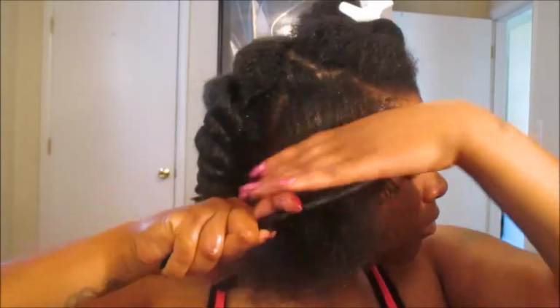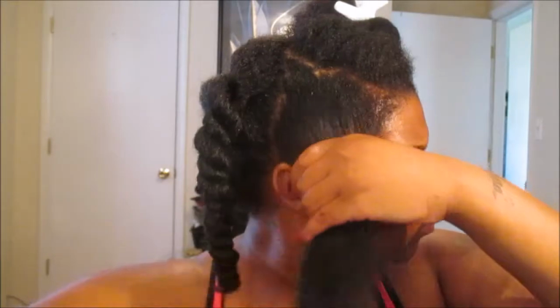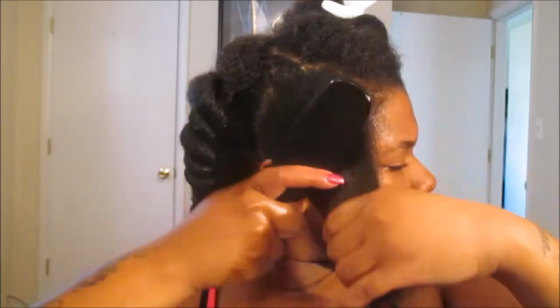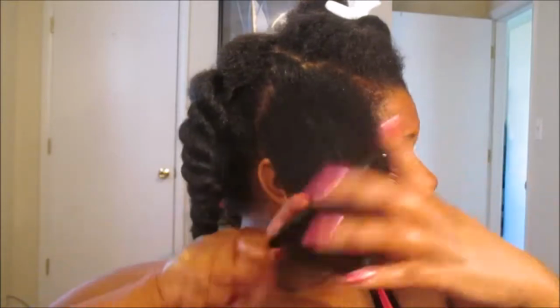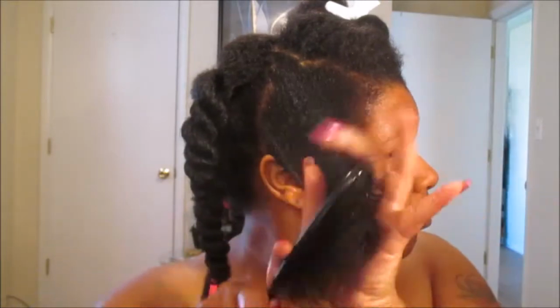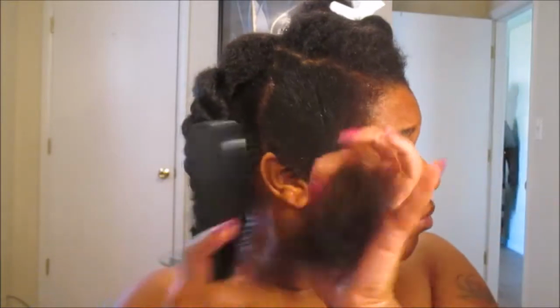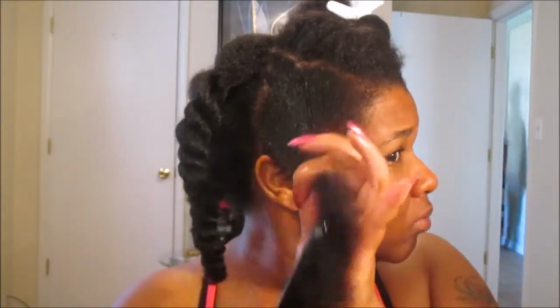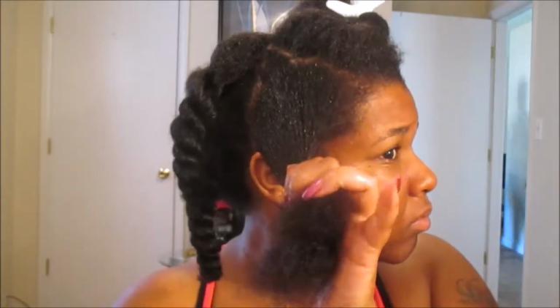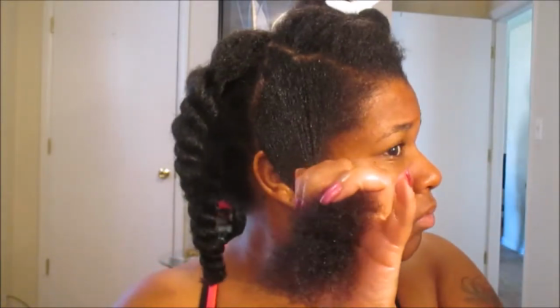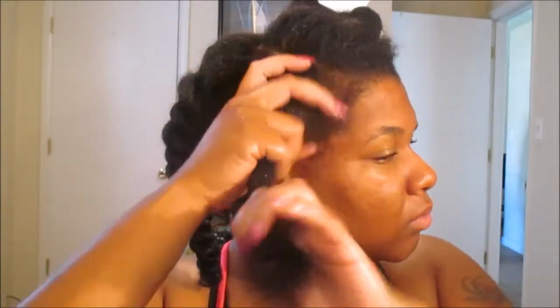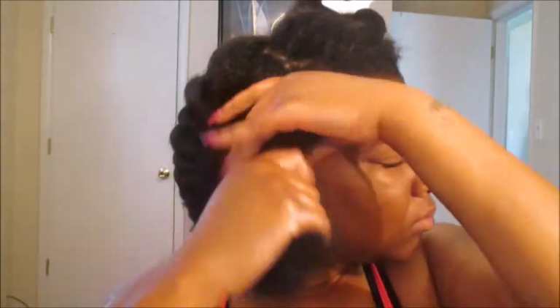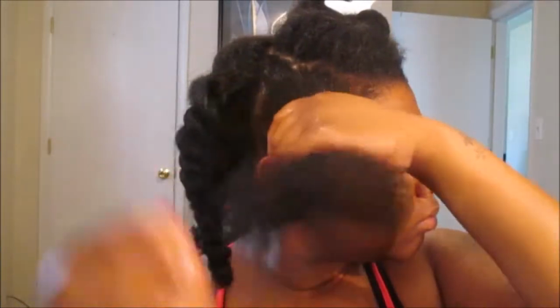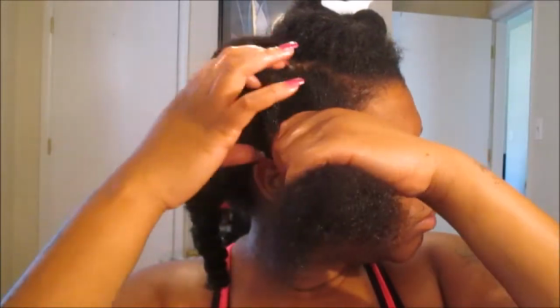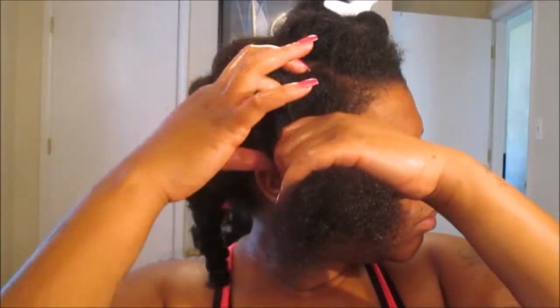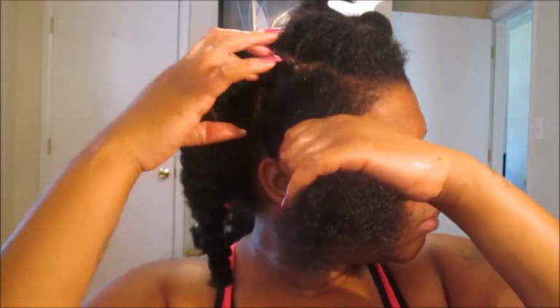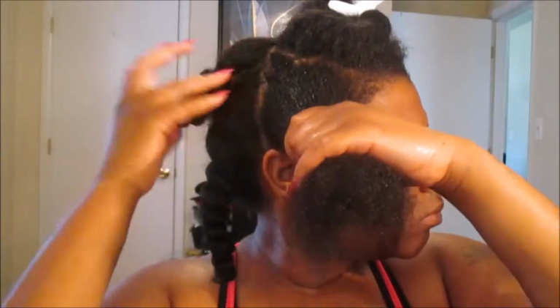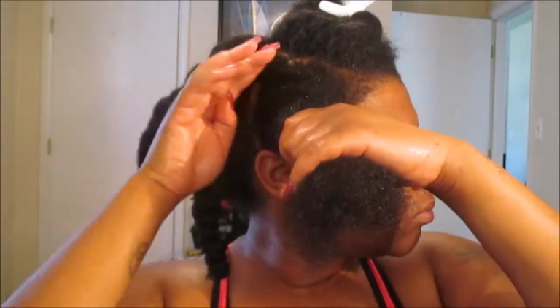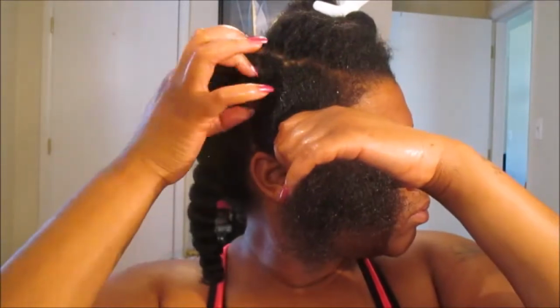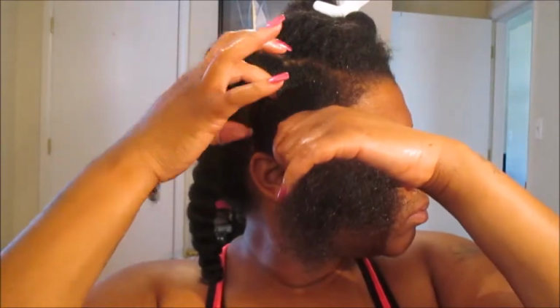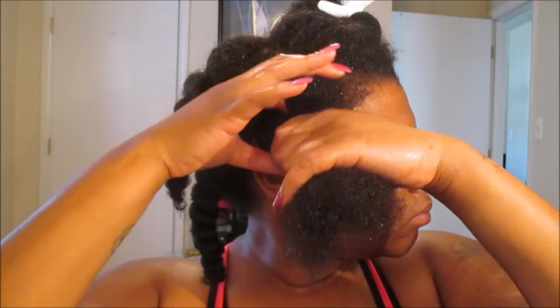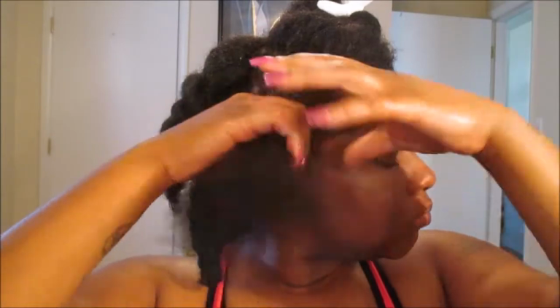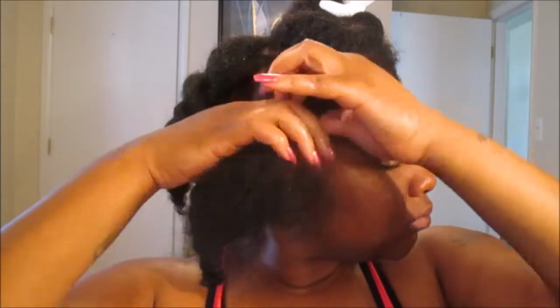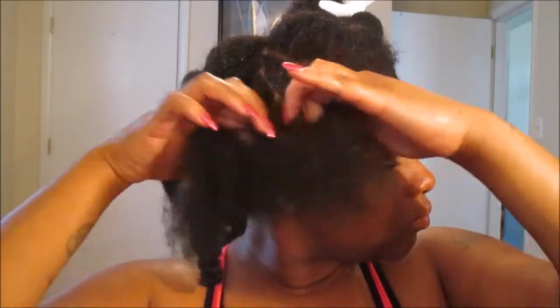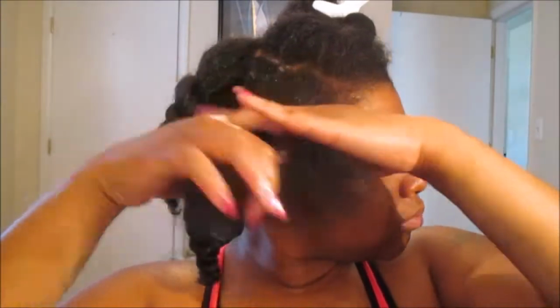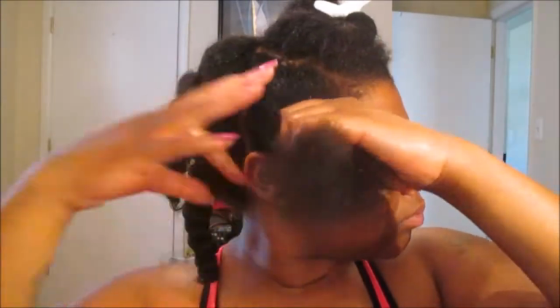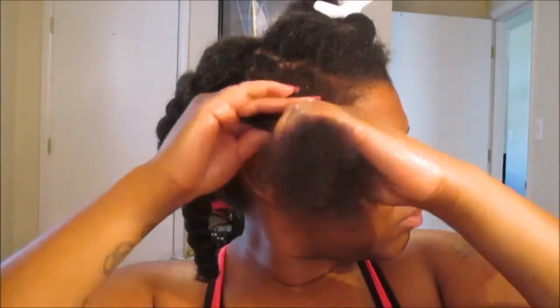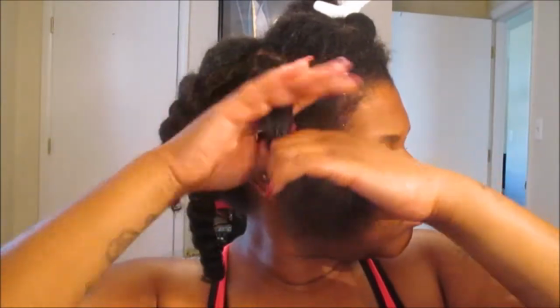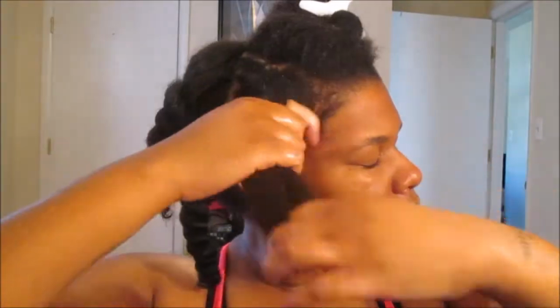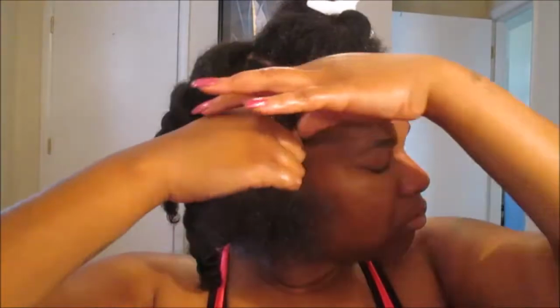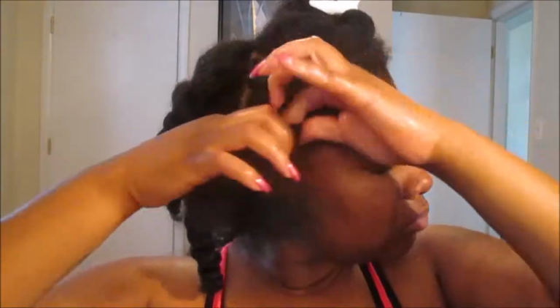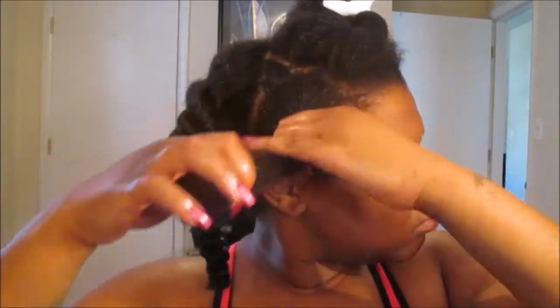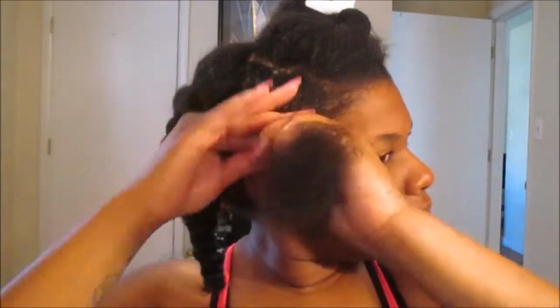Now we're going to detangle with our Texture Pro Detangler Brush — you guys know this is bae. And then we're simply going to go ahead and begin creating our two-strand twist.